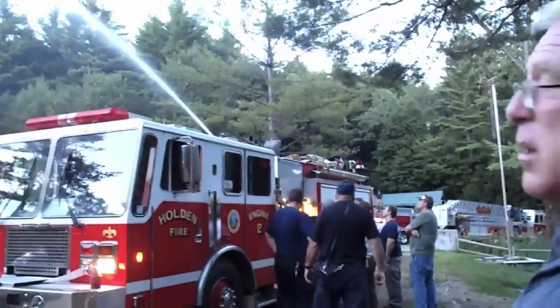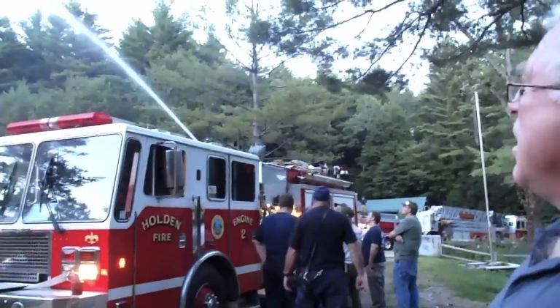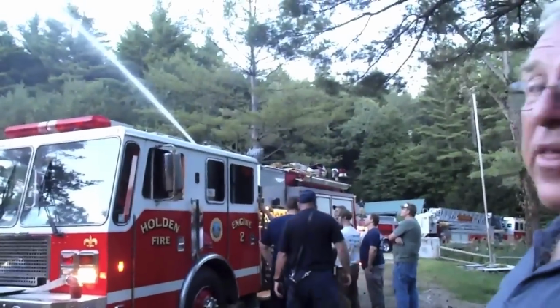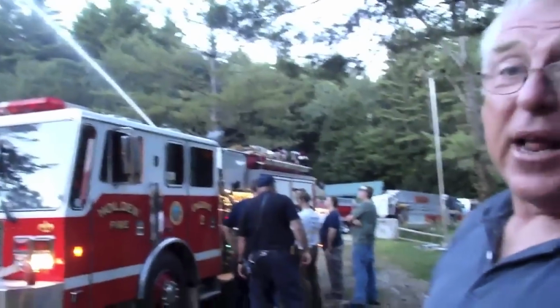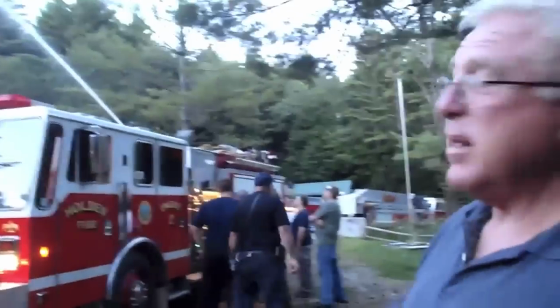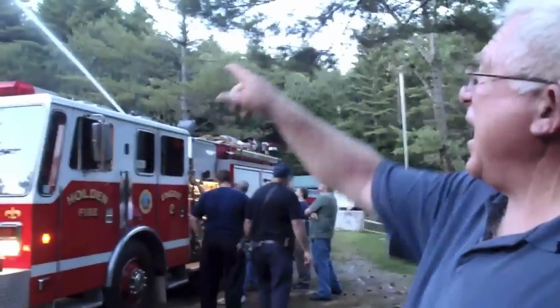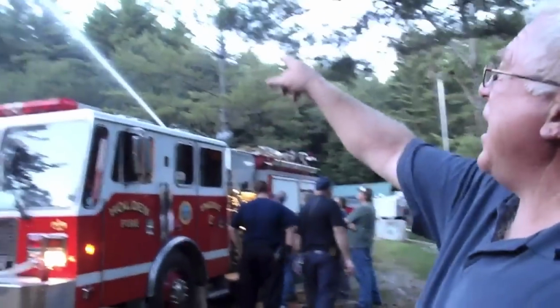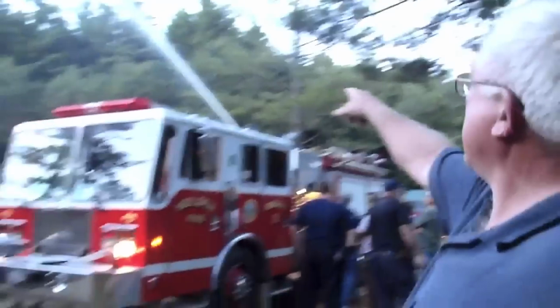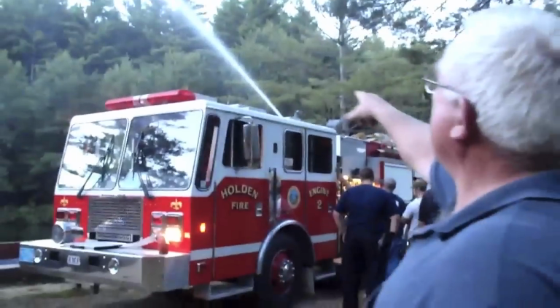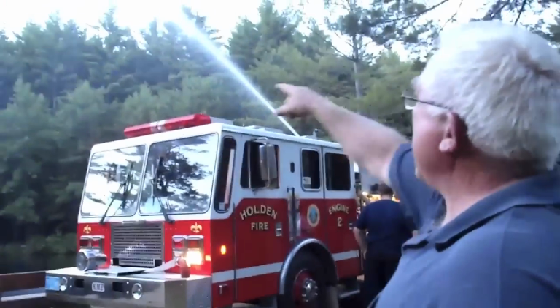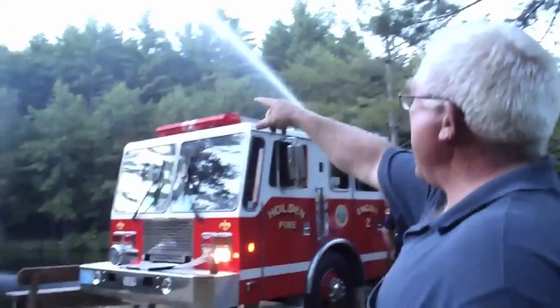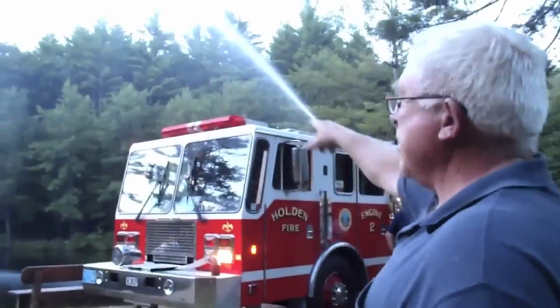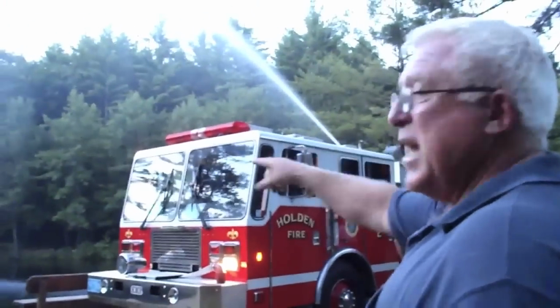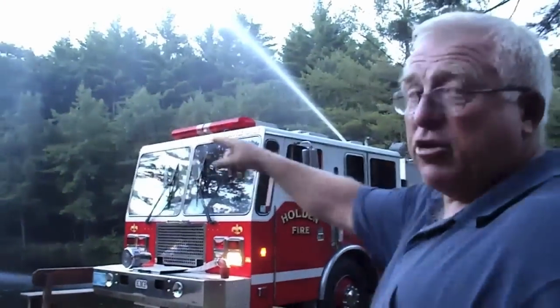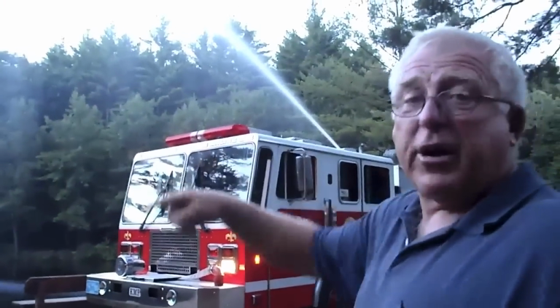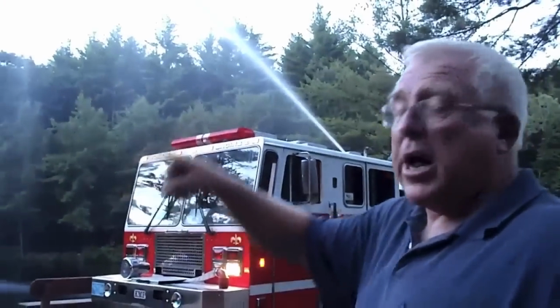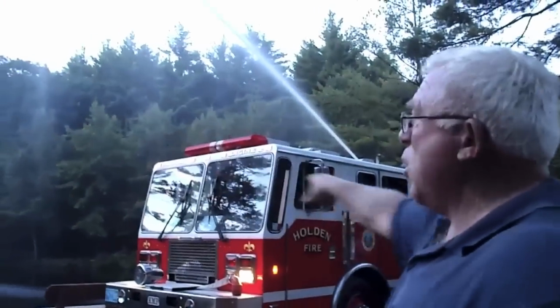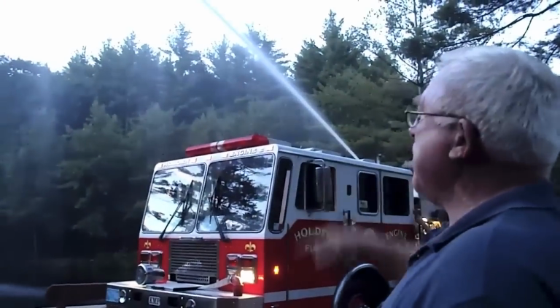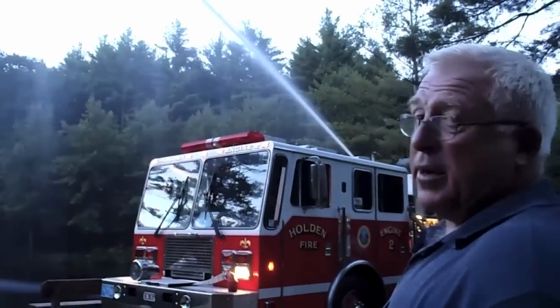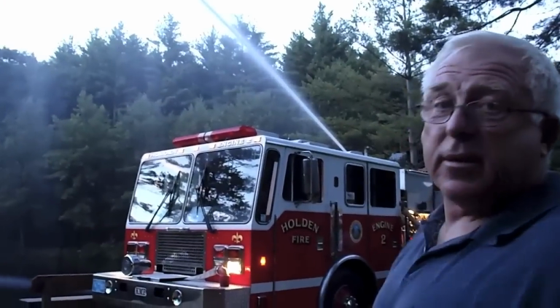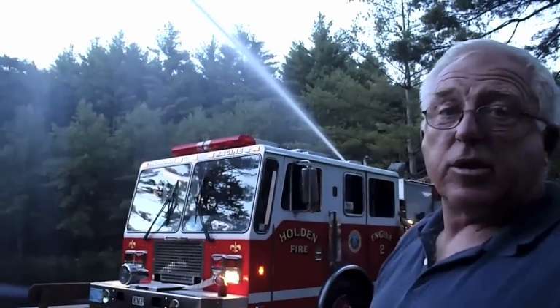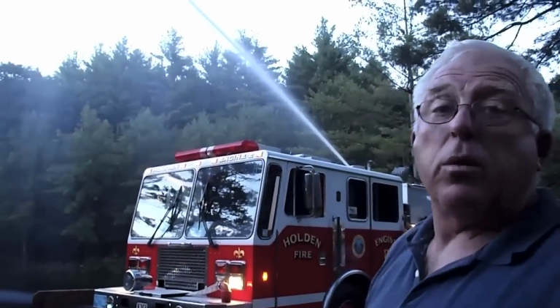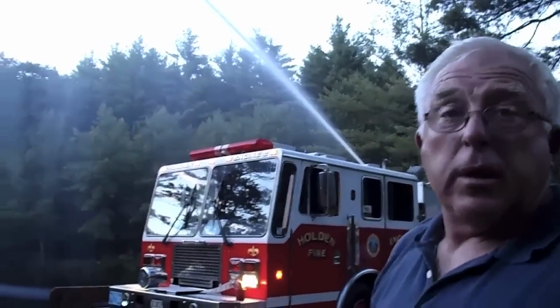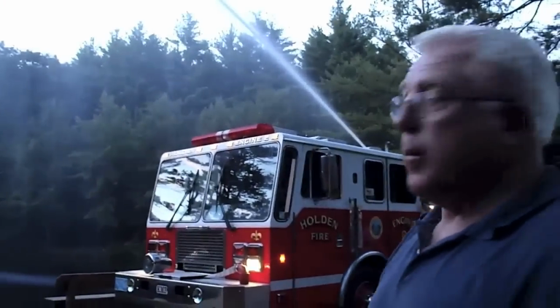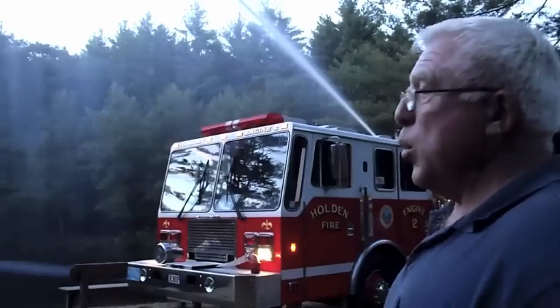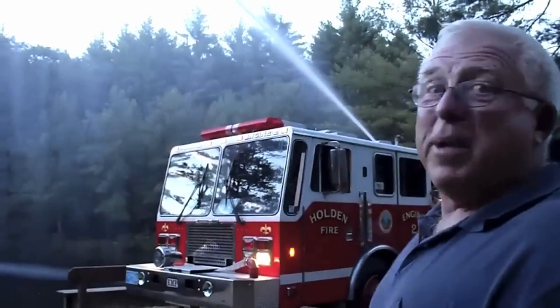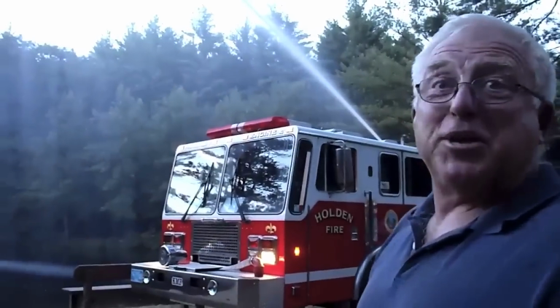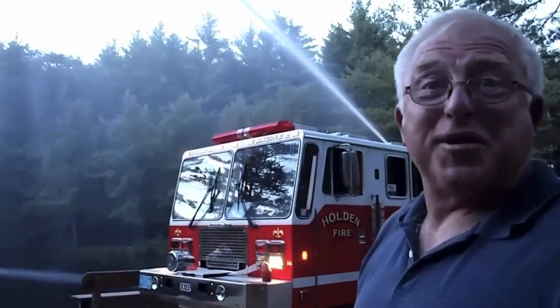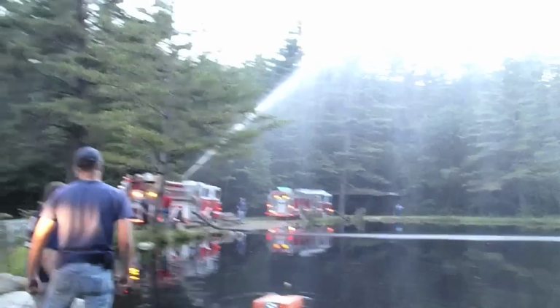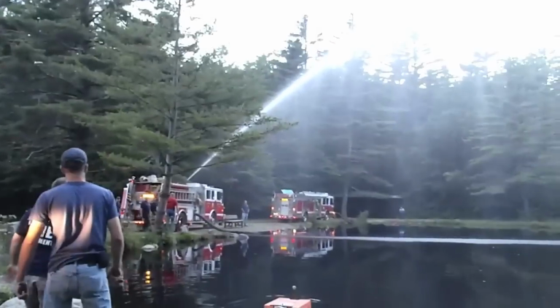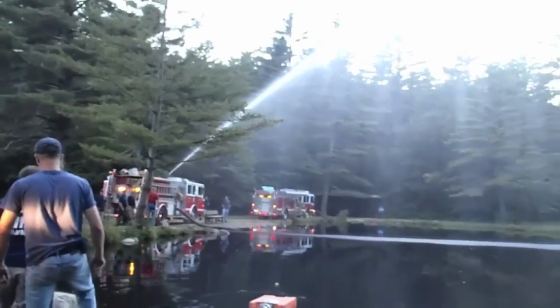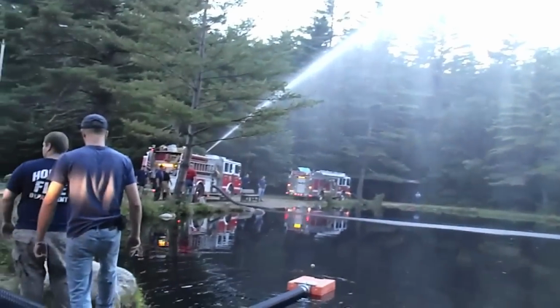They've finally done it. Now they're drawing the water all the way from the pump. We'll be in business. Great.